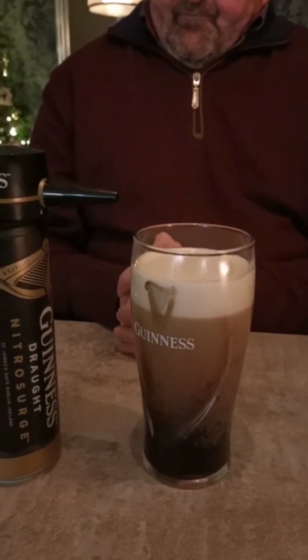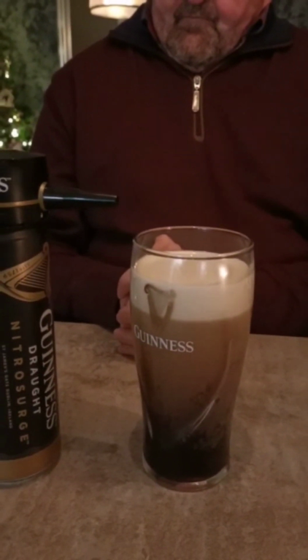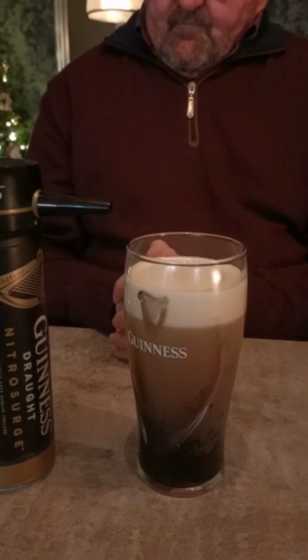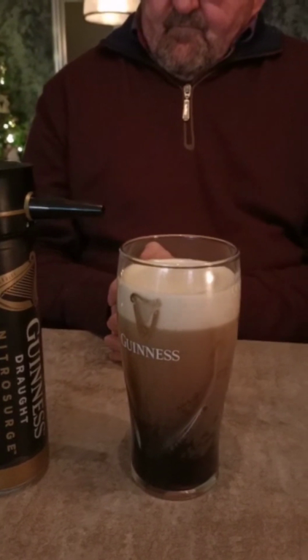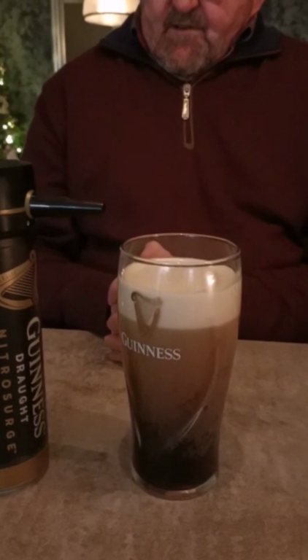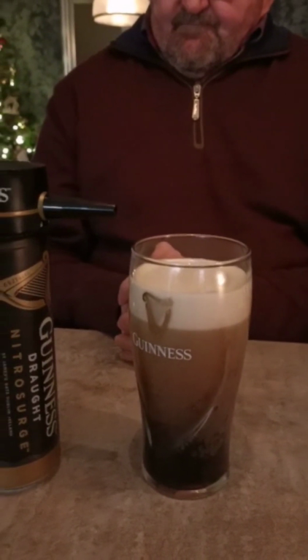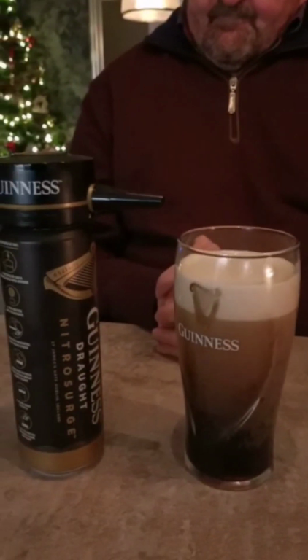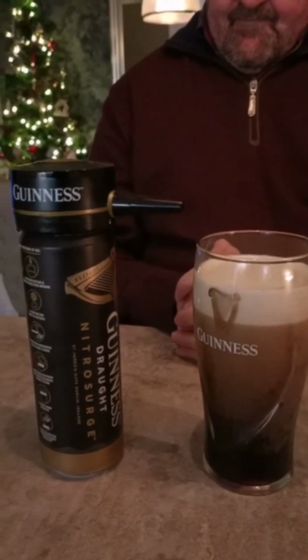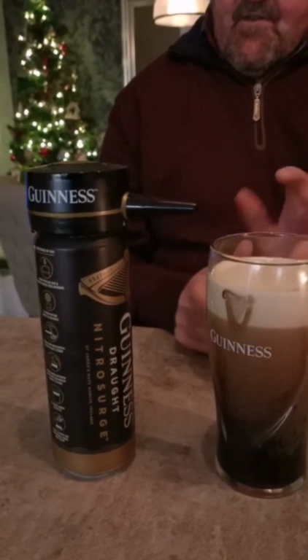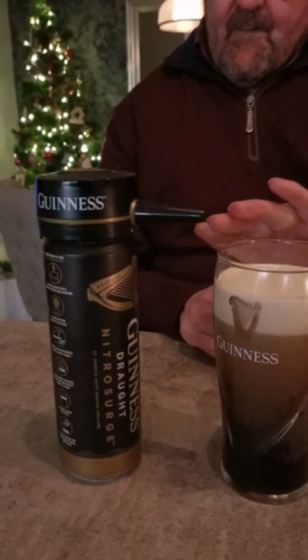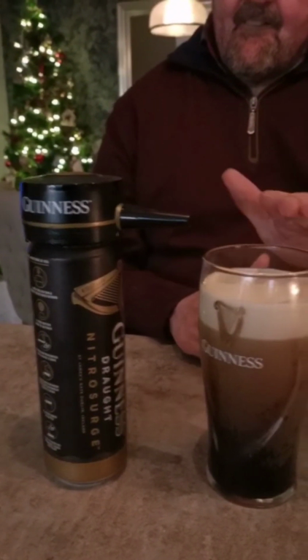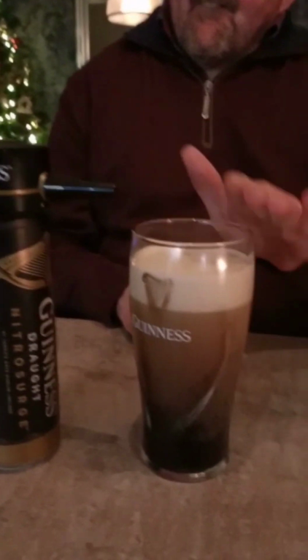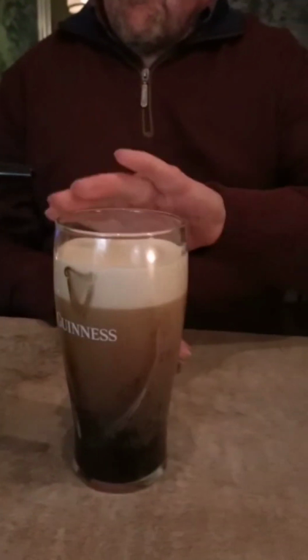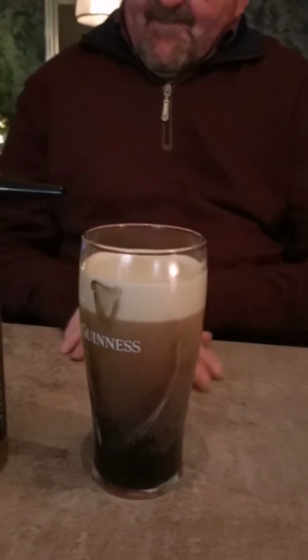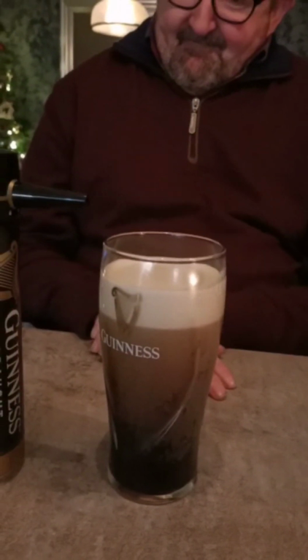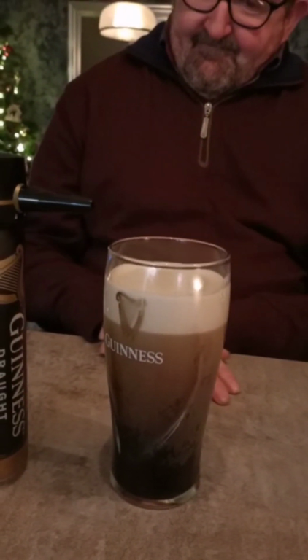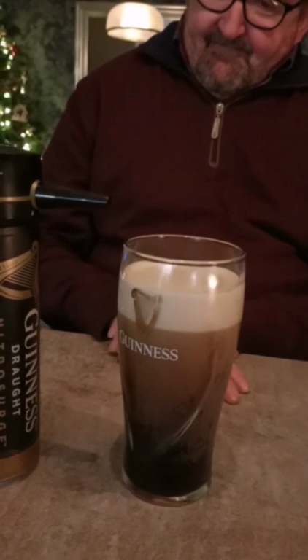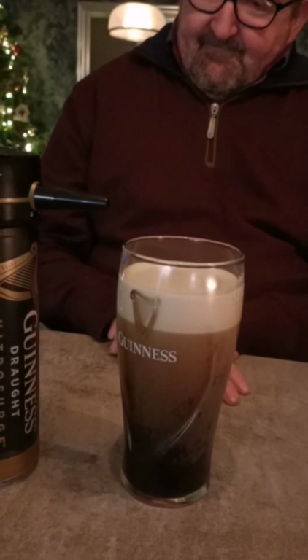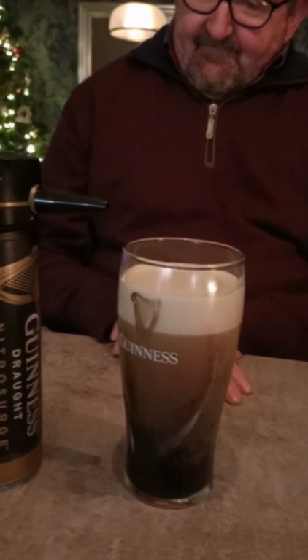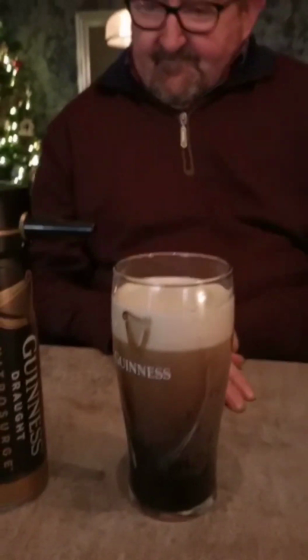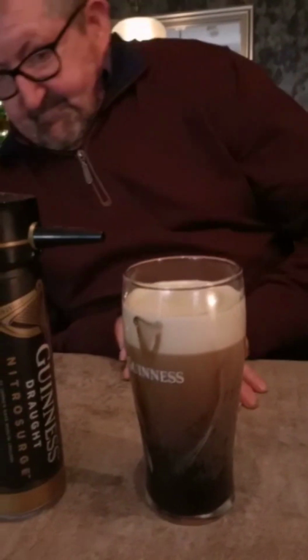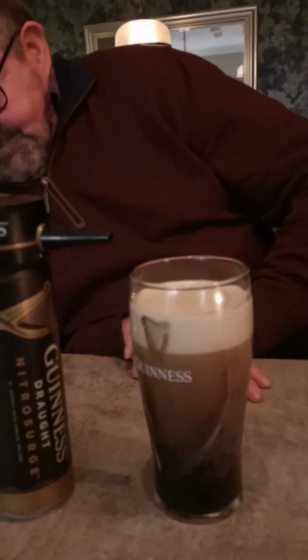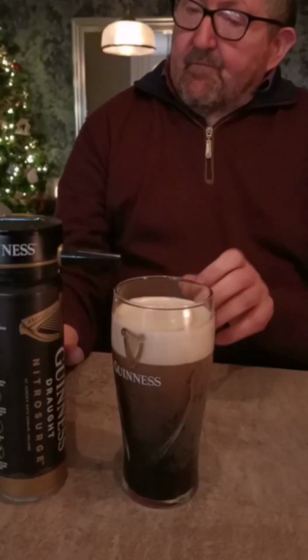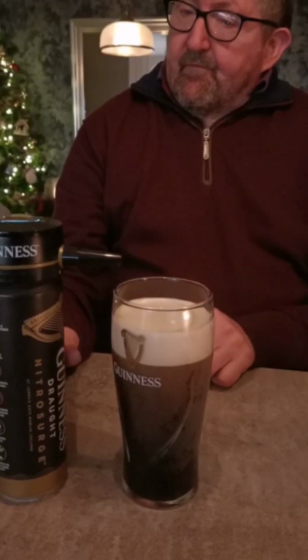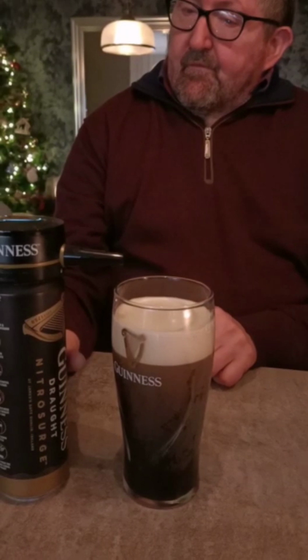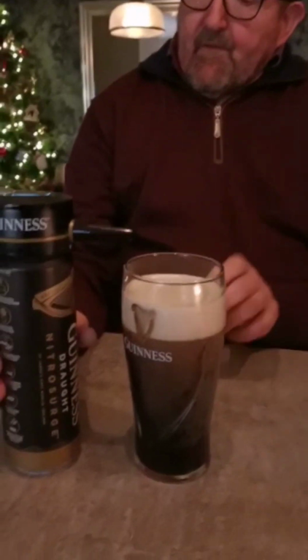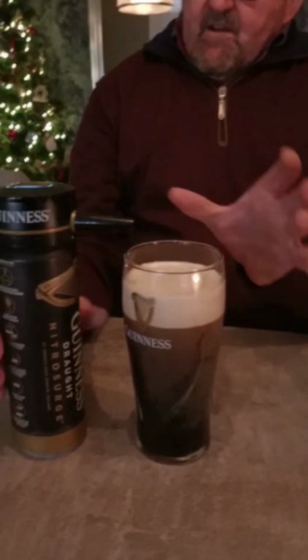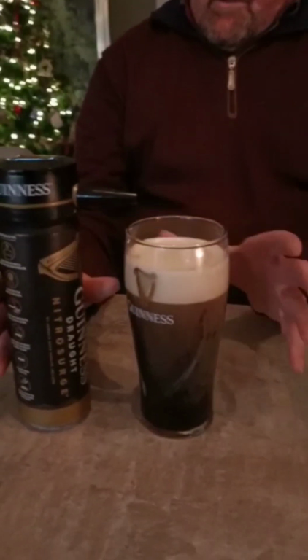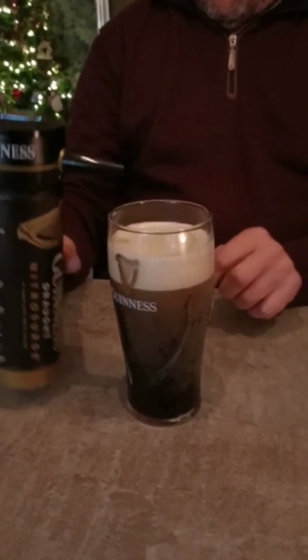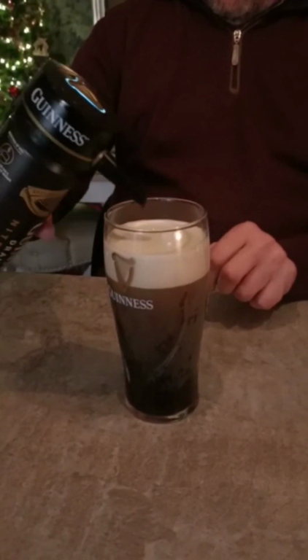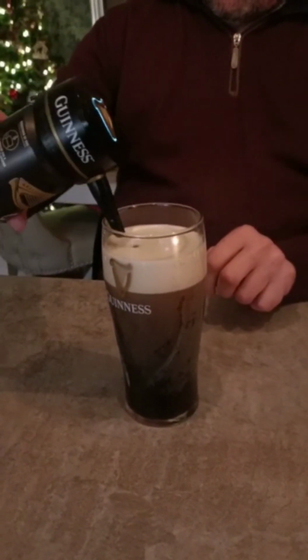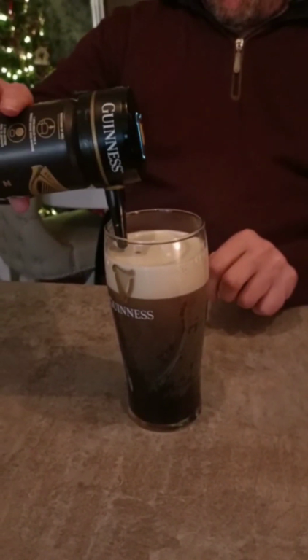Looks like a decent pint of Guinness, James. So what about that — the dome. I'll stop now. And then just leave the glasses. It is turnless.